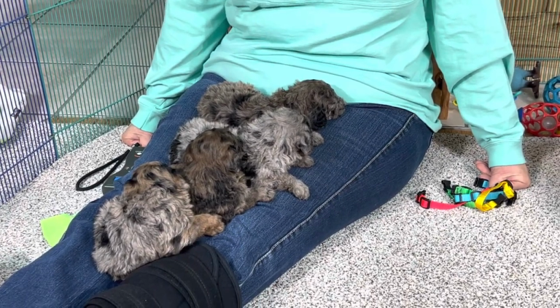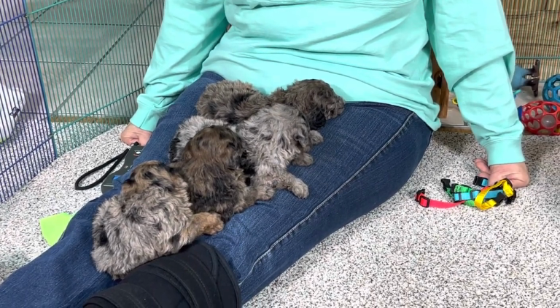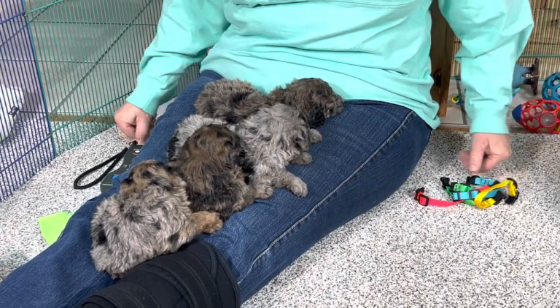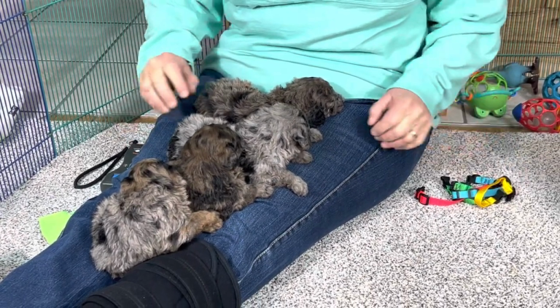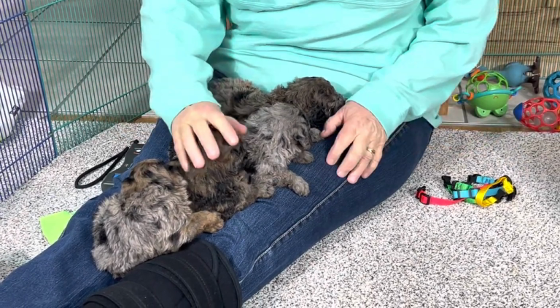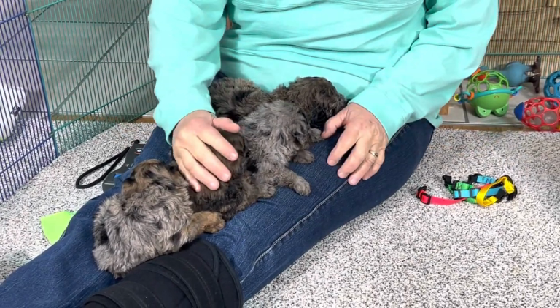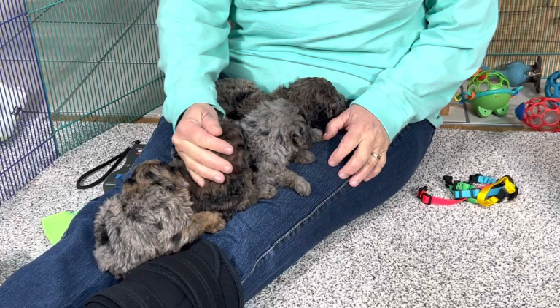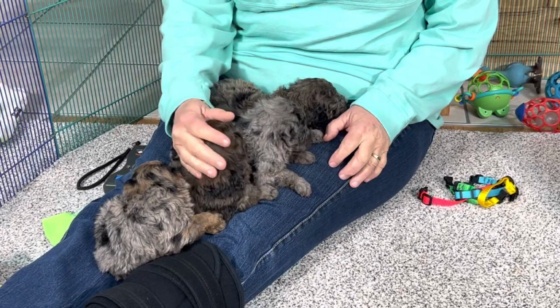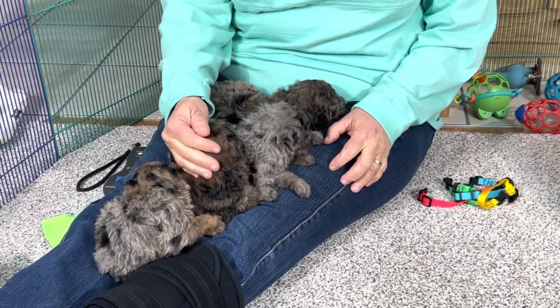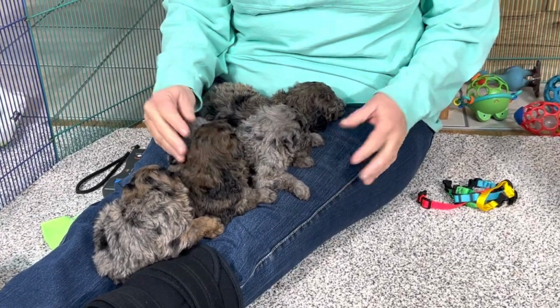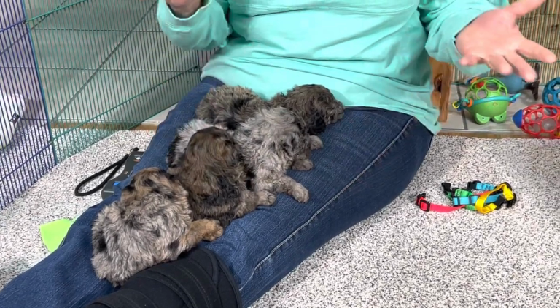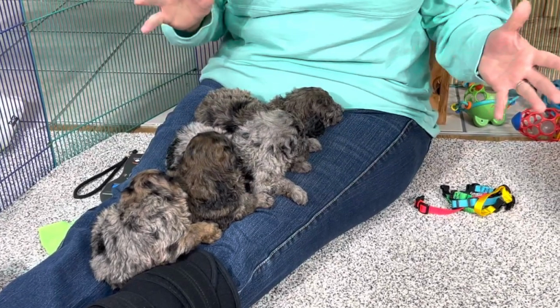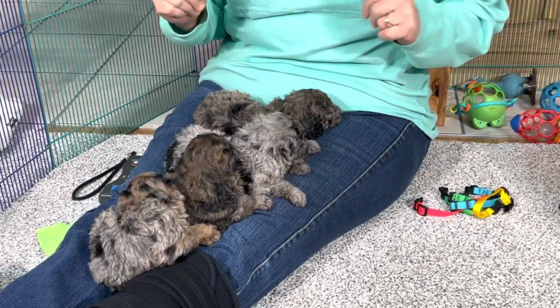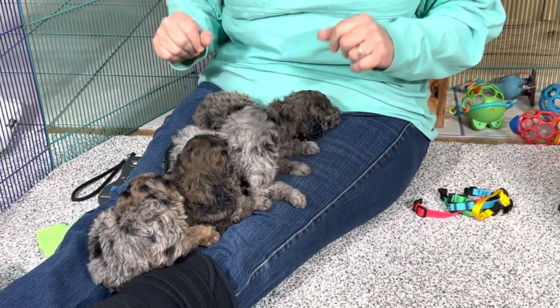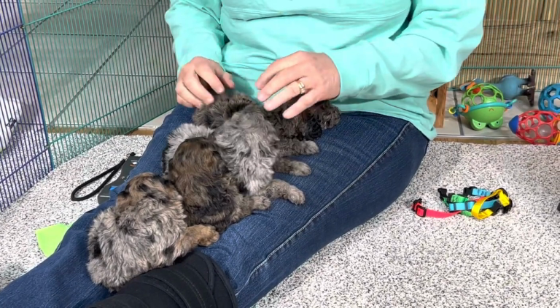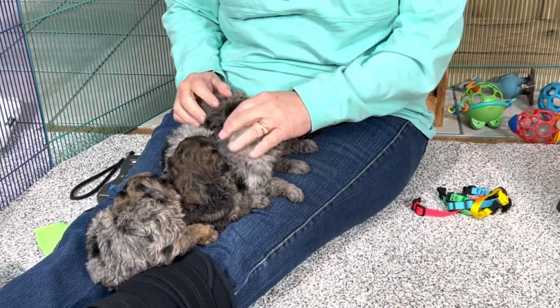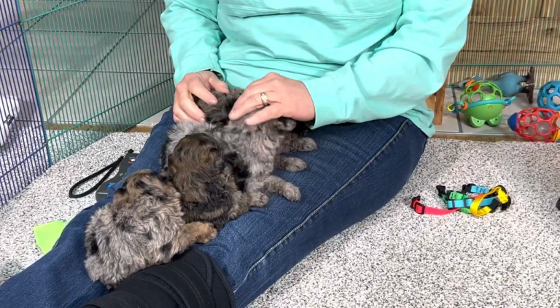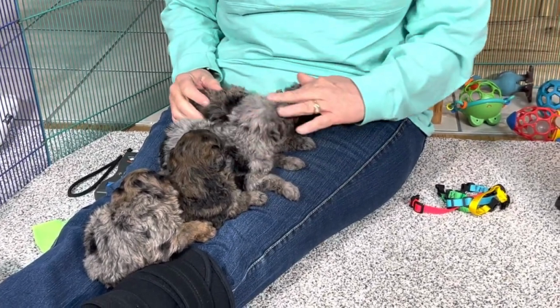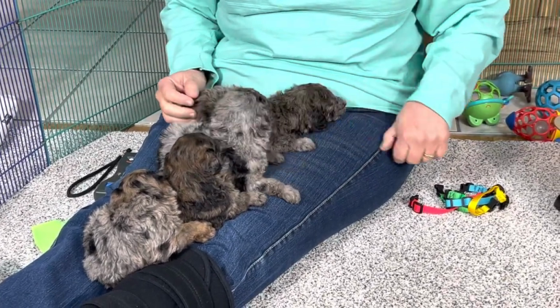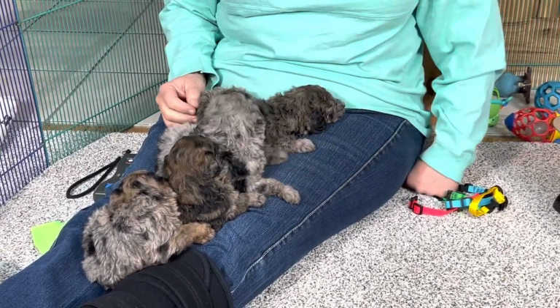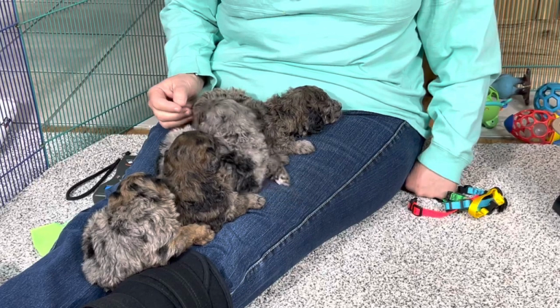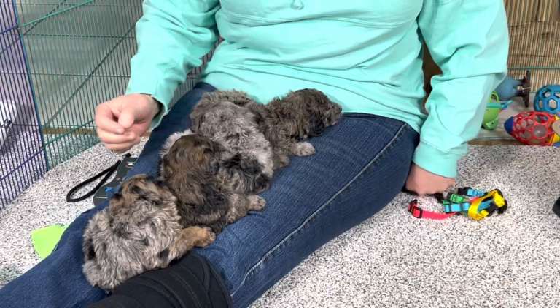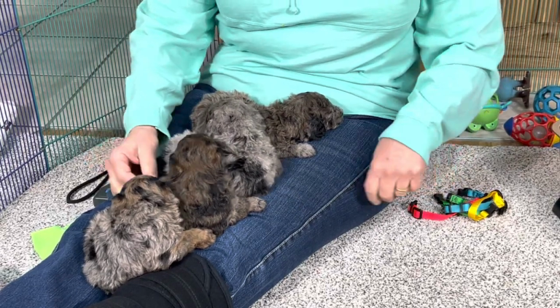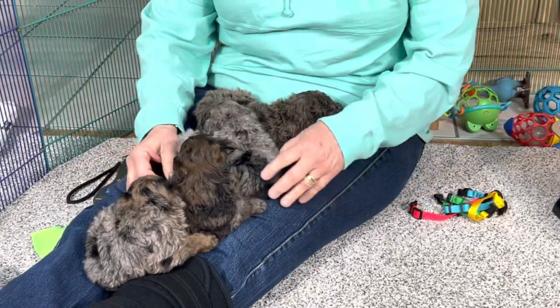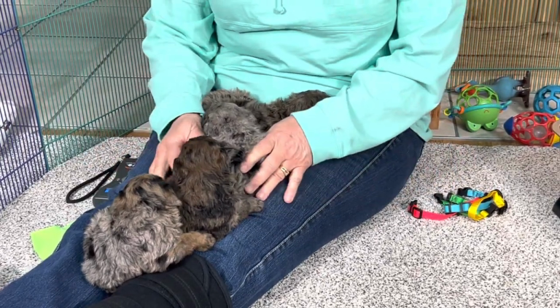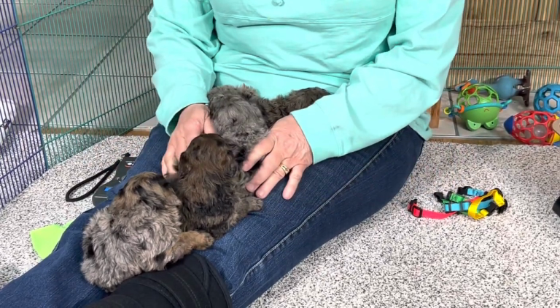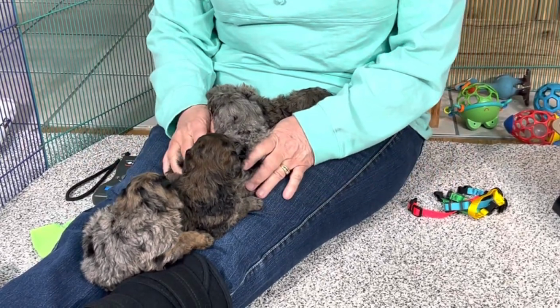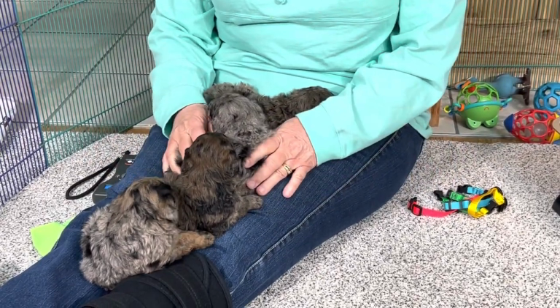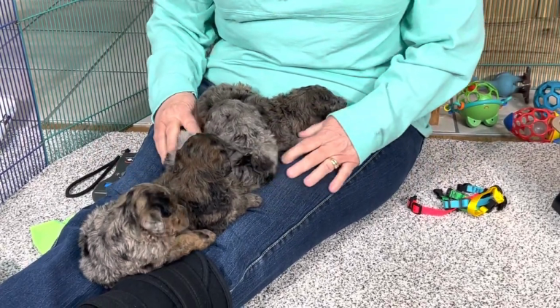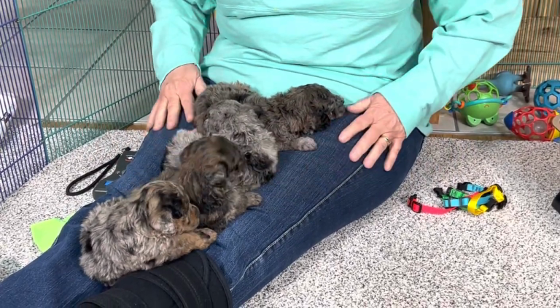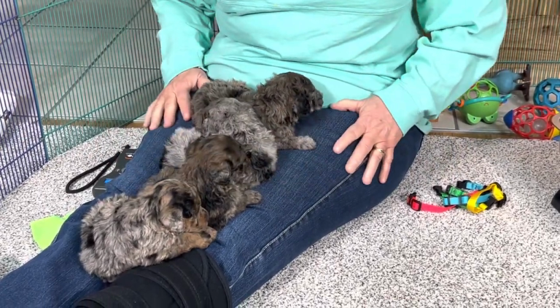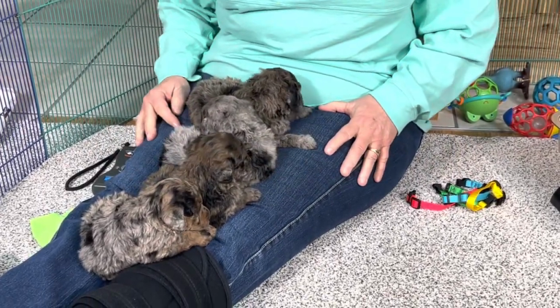I had somebody email me and said, hey, are they okay? There wasn't any video. So my apologies — it was me. I don't do that very often, believe me.